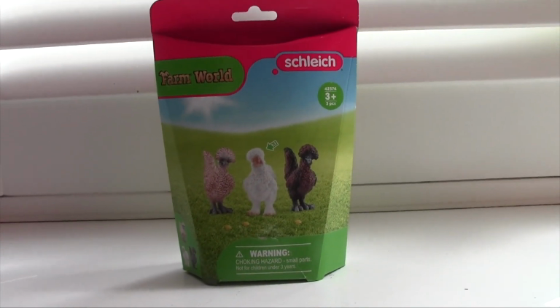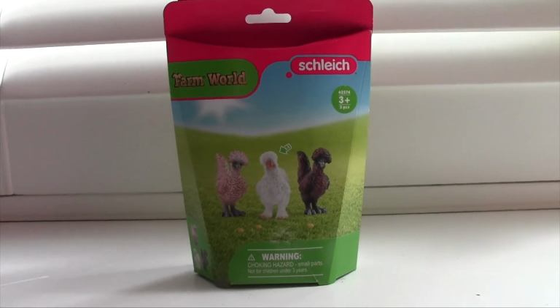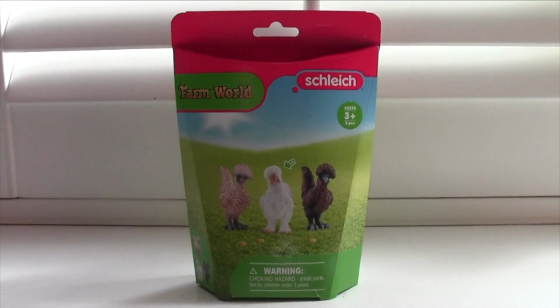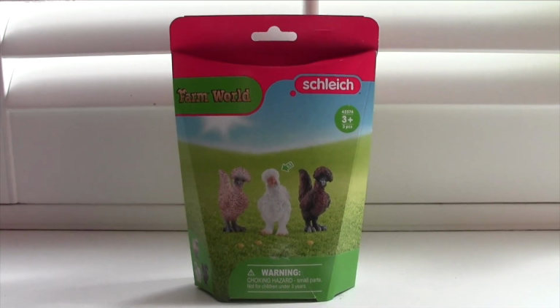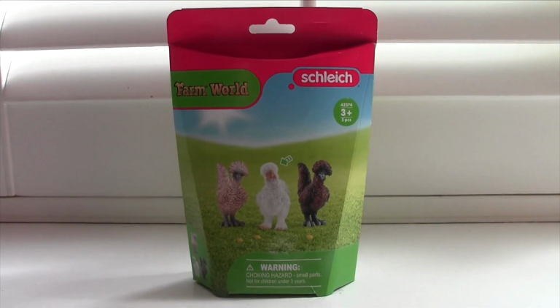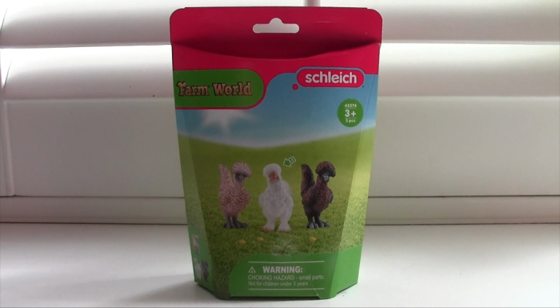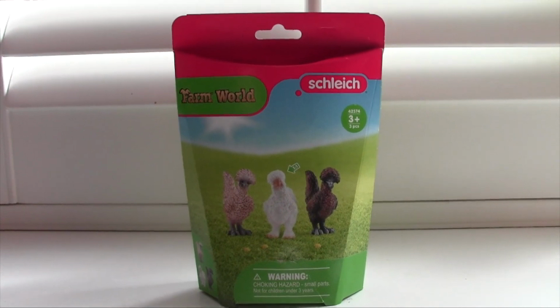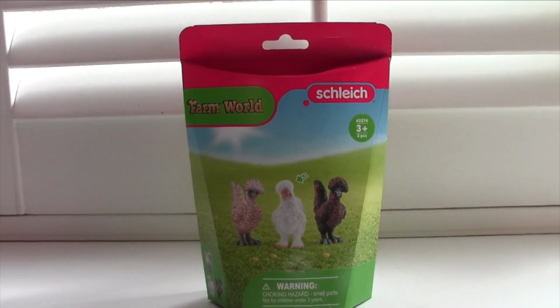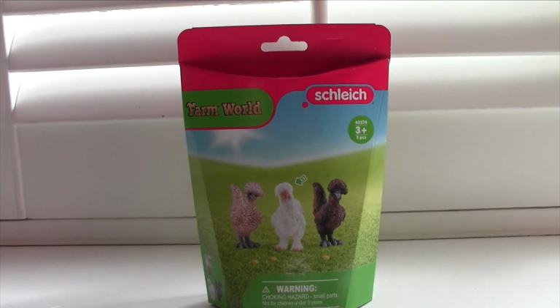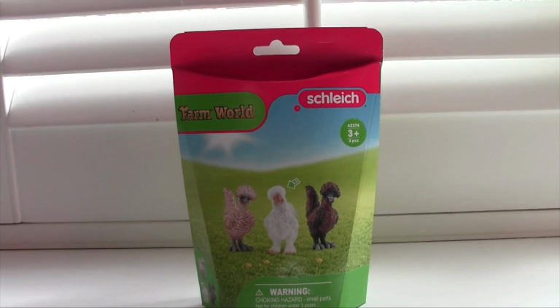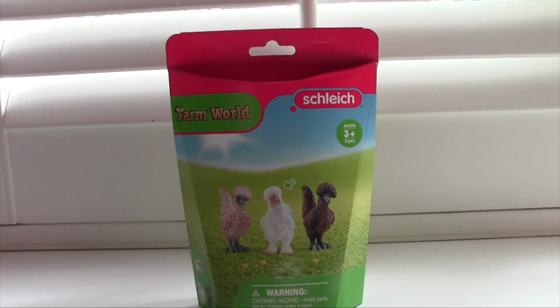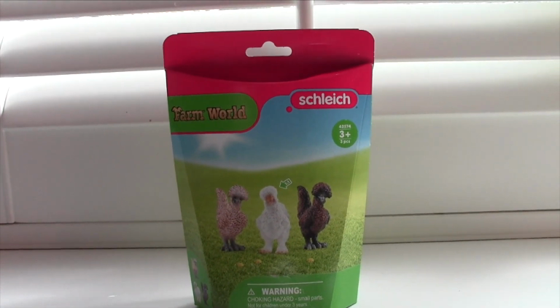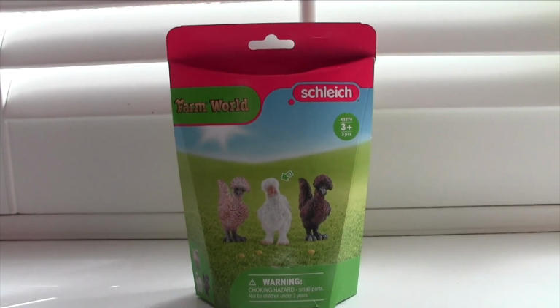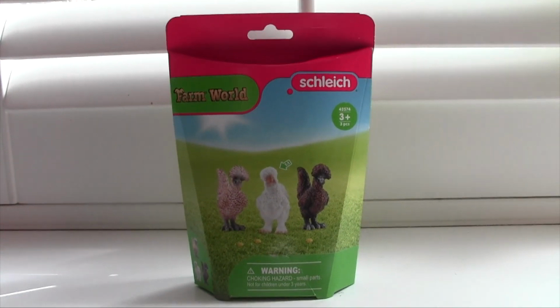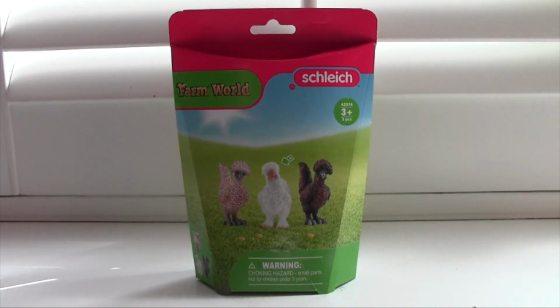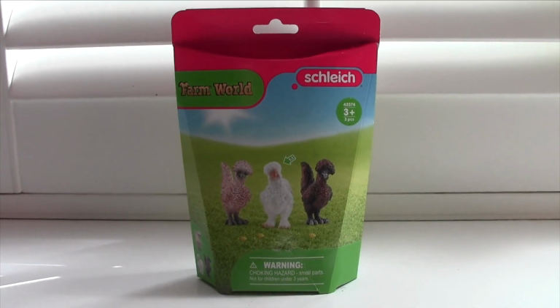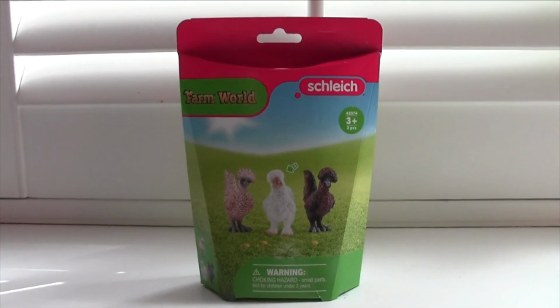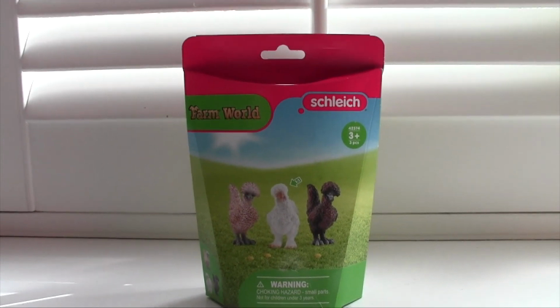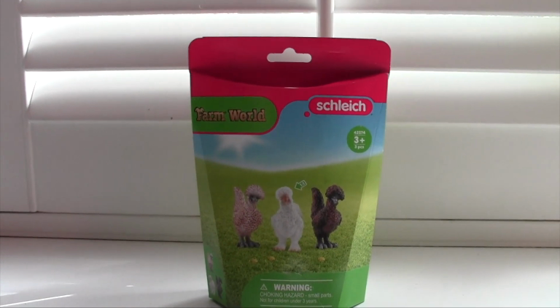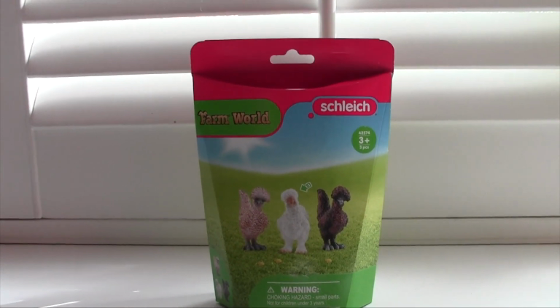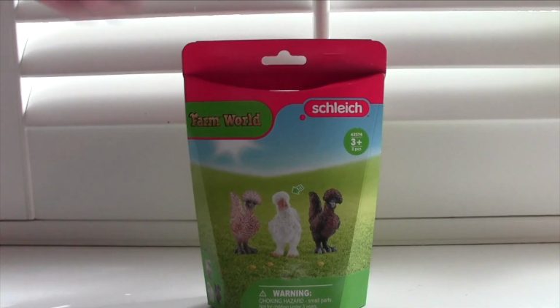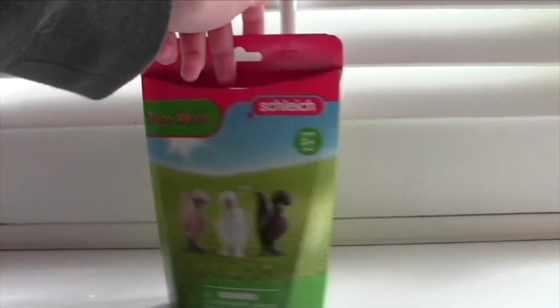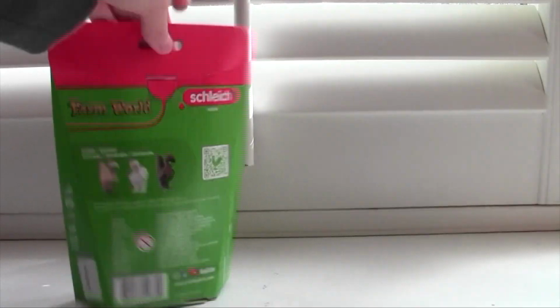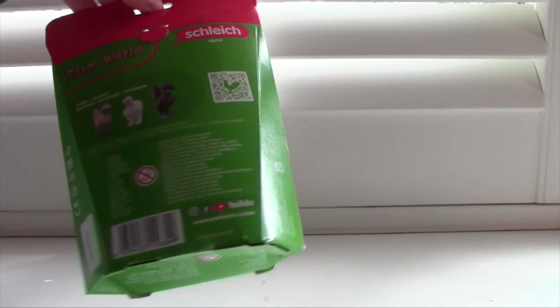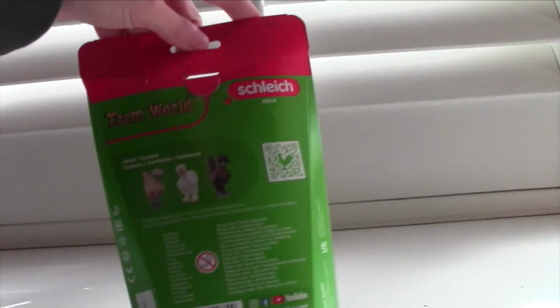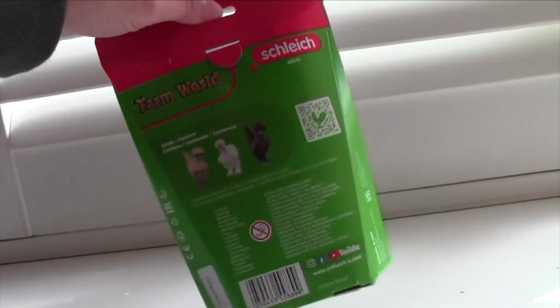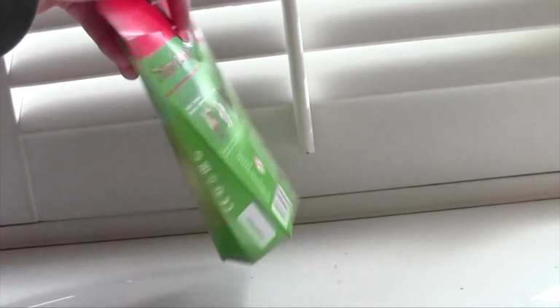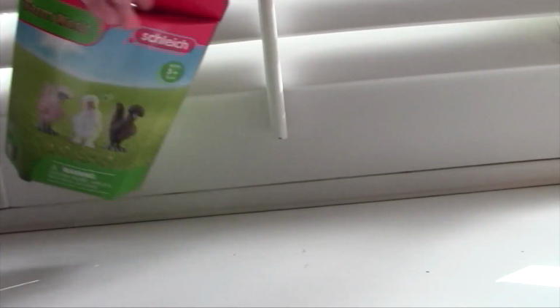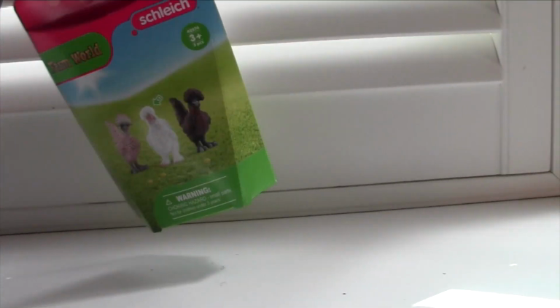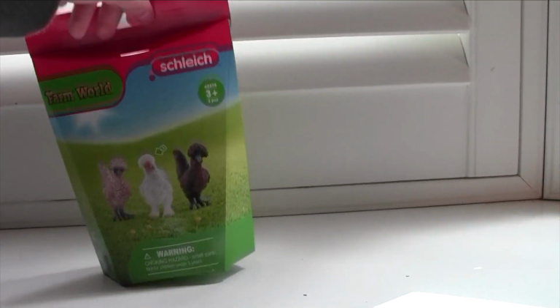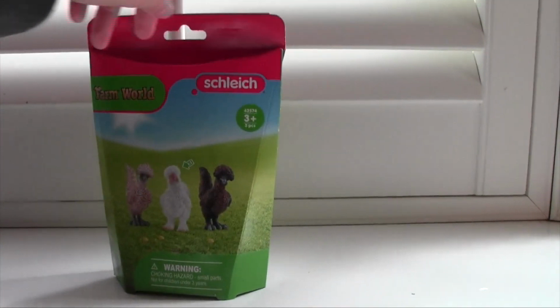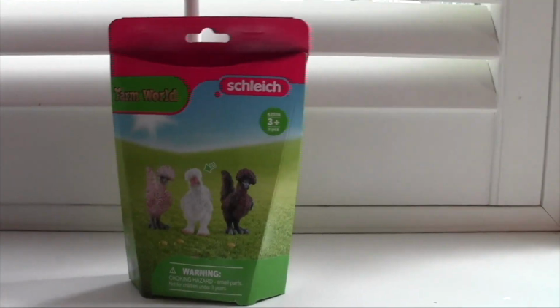but when I saw that Schleich released this set, I was very excited. Because it's a unique breed, and I don't think I've seen any figurines of unique Schleich-looking chickens before. So I got really excited, and I'm excited to show you what's inside this little package. I ordered mine off Amazon for about $12.